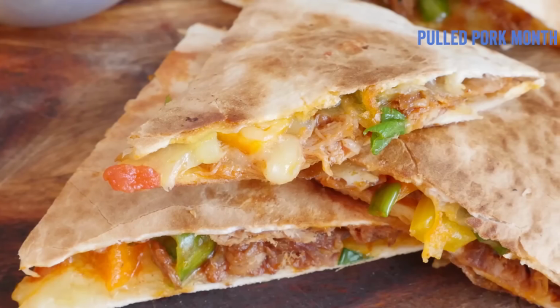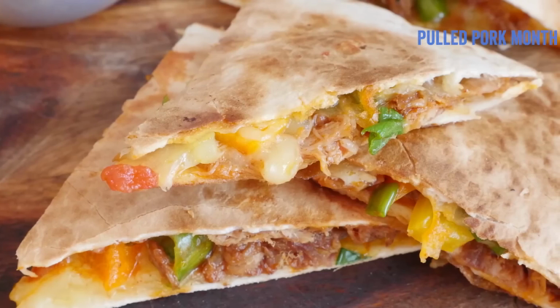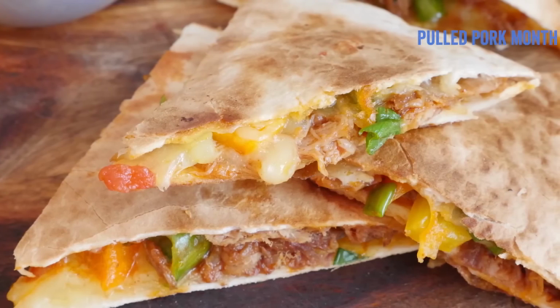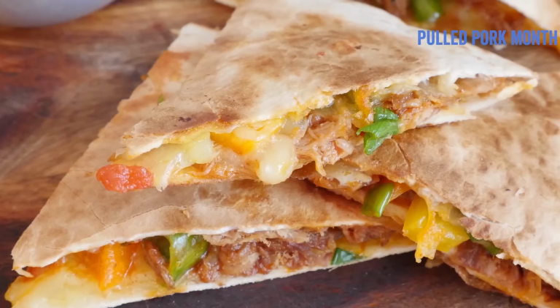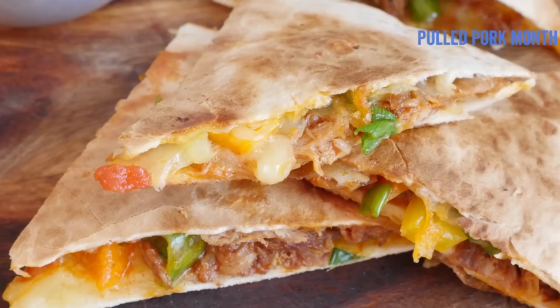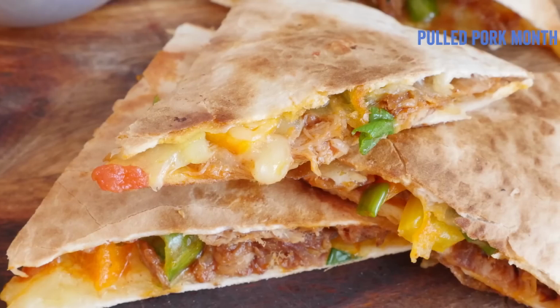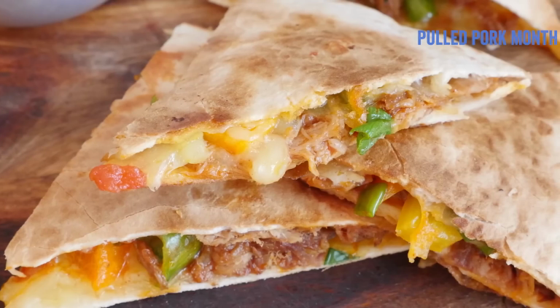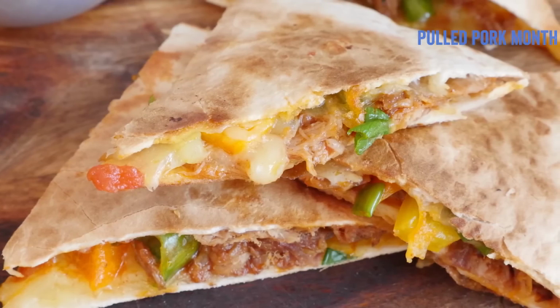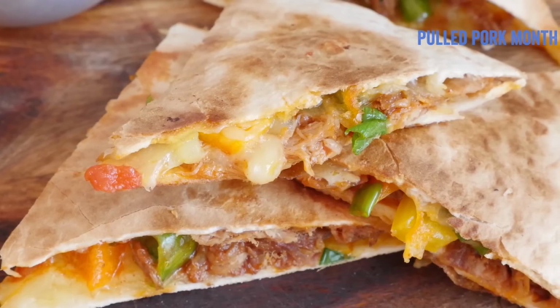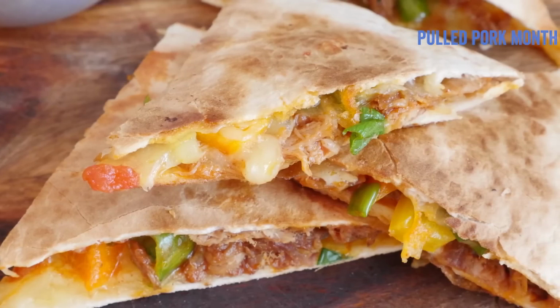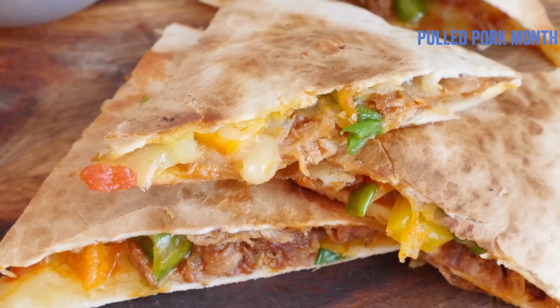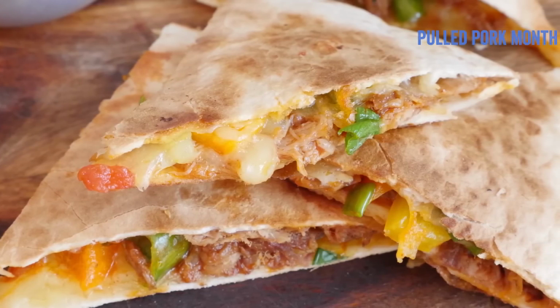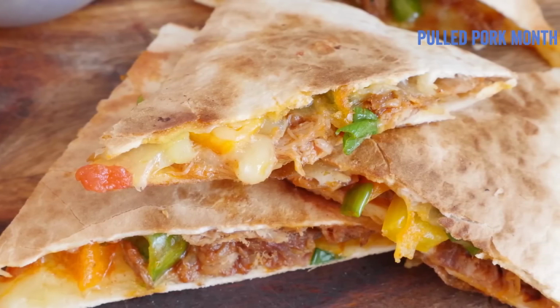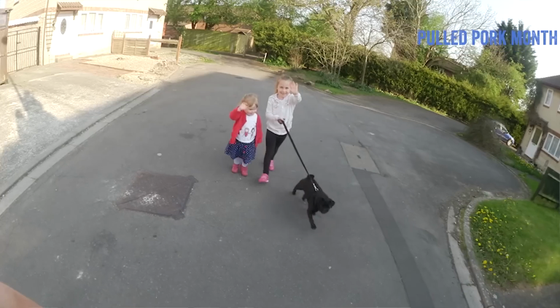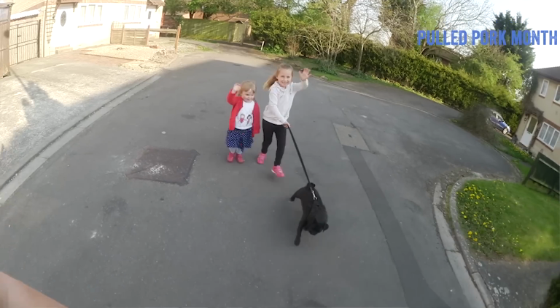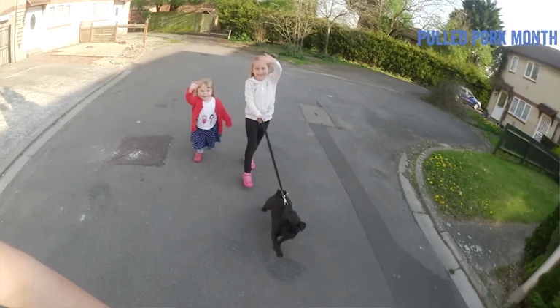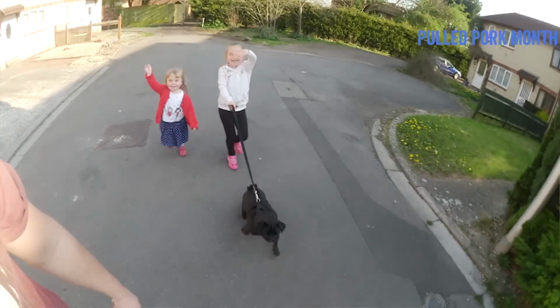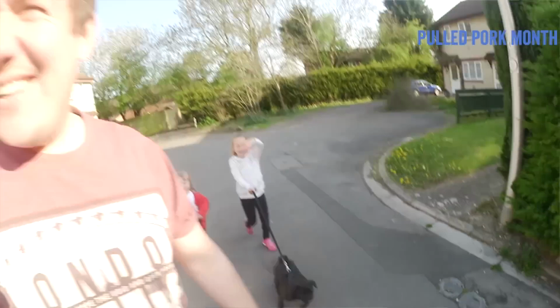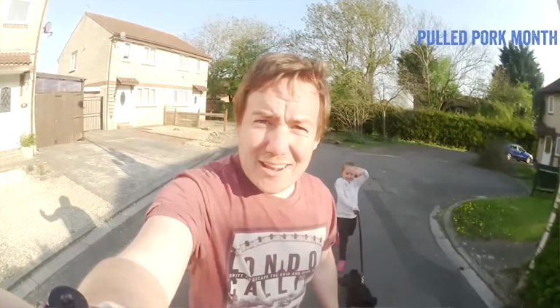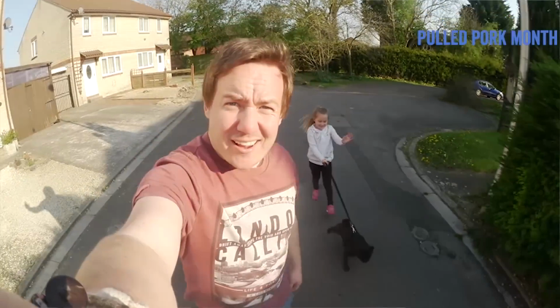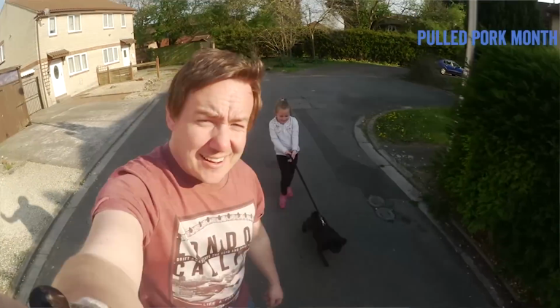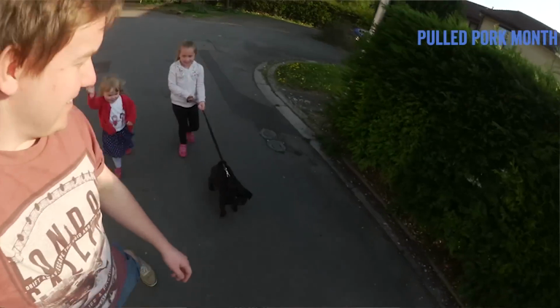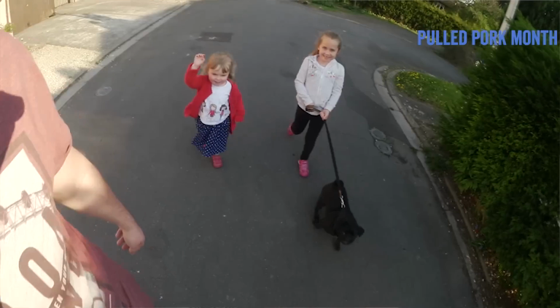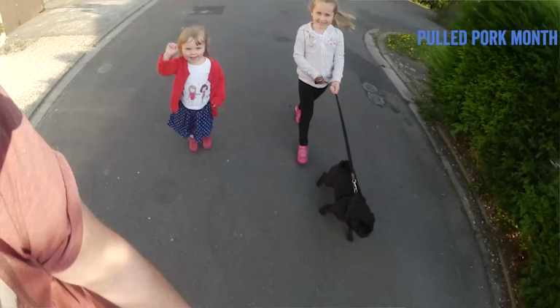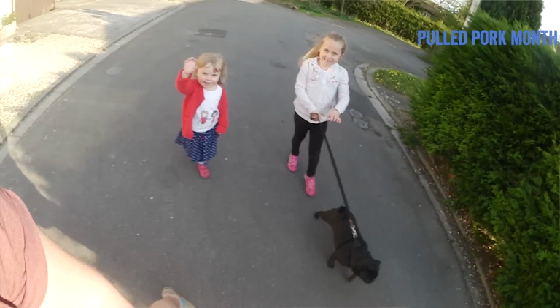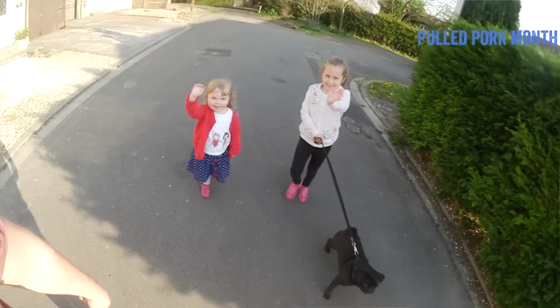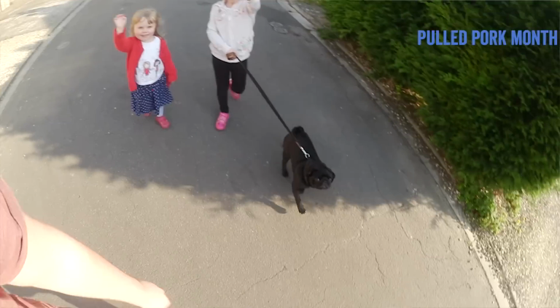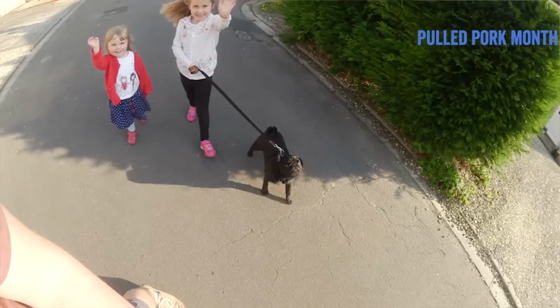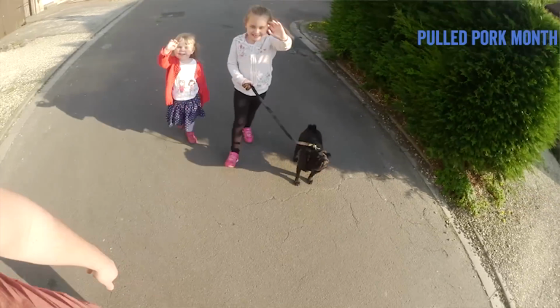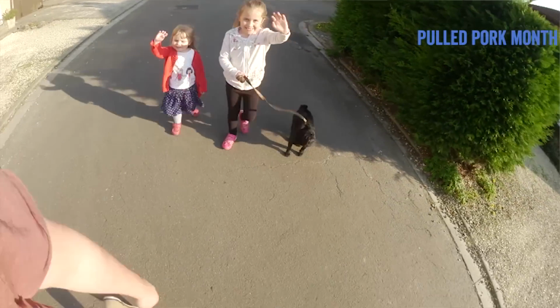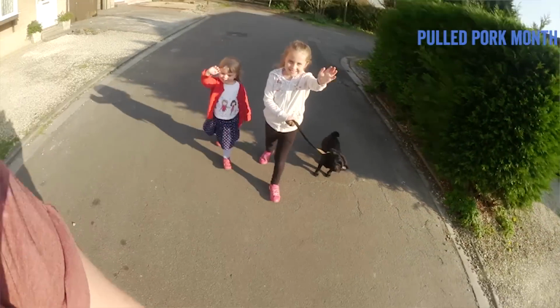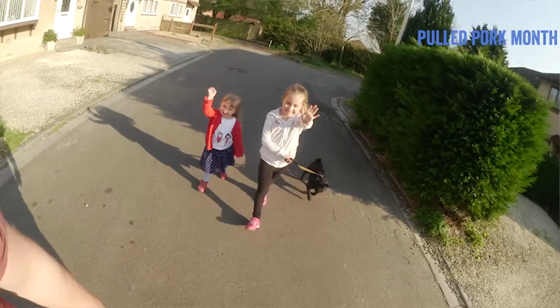Remember, whatever leftovers we have can be used in other recipes that I will be showing you in the next few weeks. To find room for all that pork, I actually took the kids out for a big walk with Boston — good times.